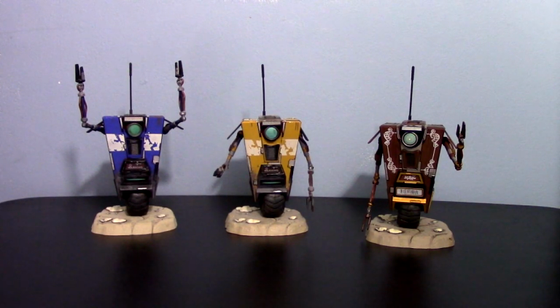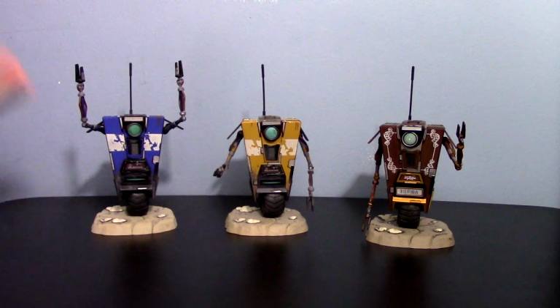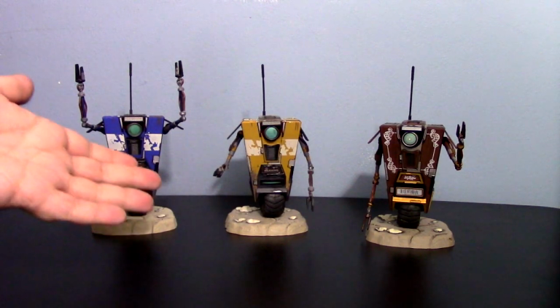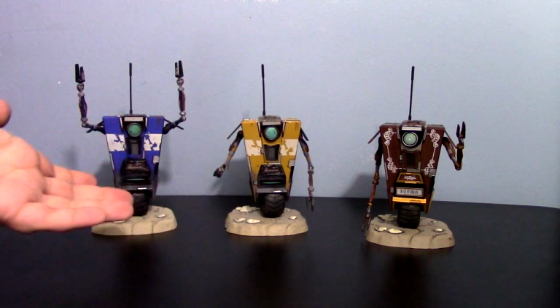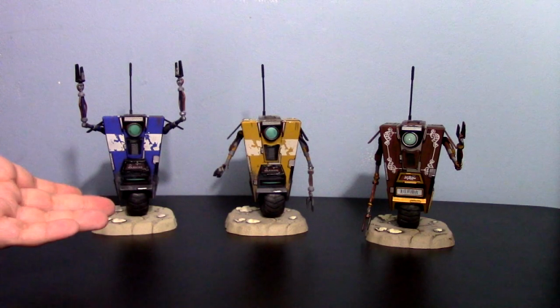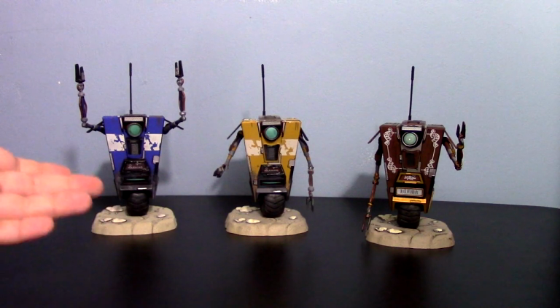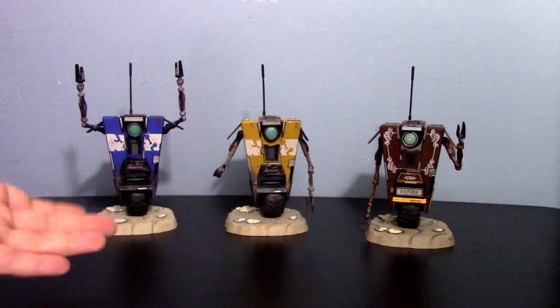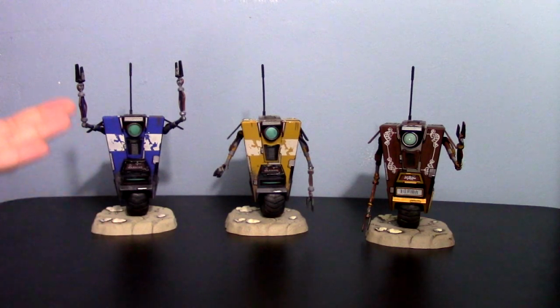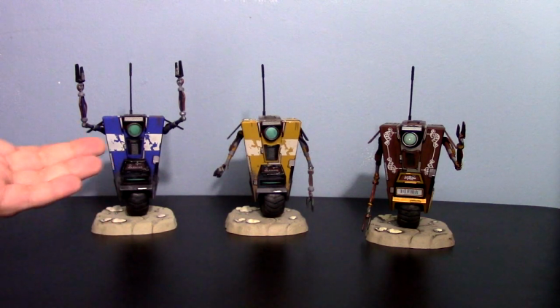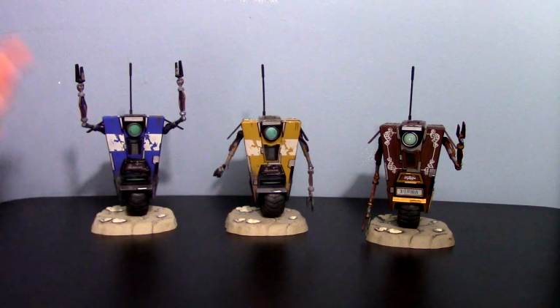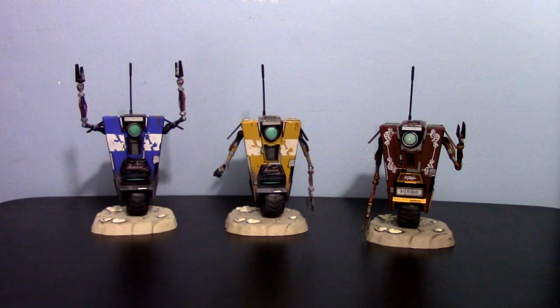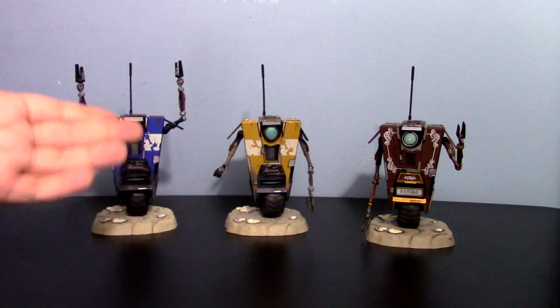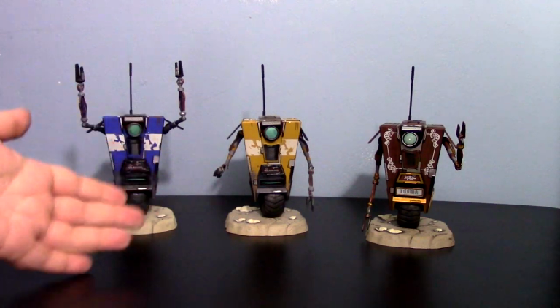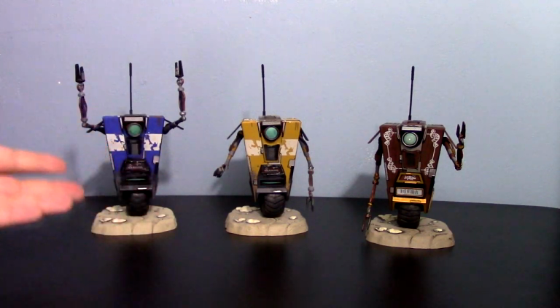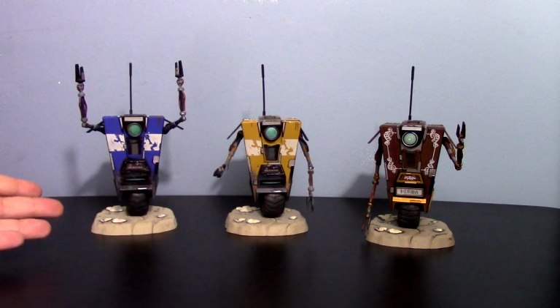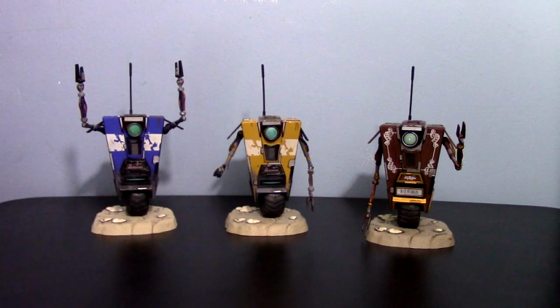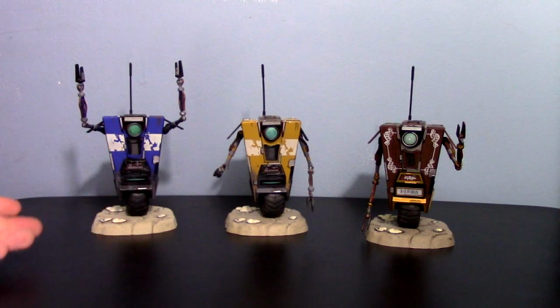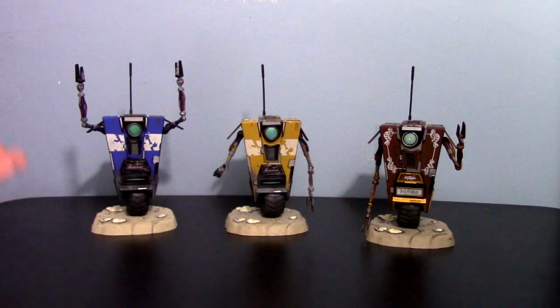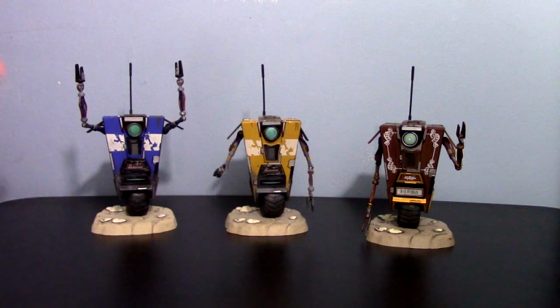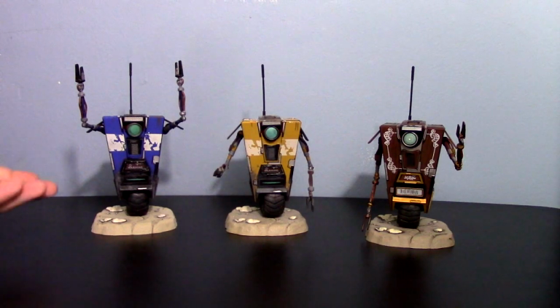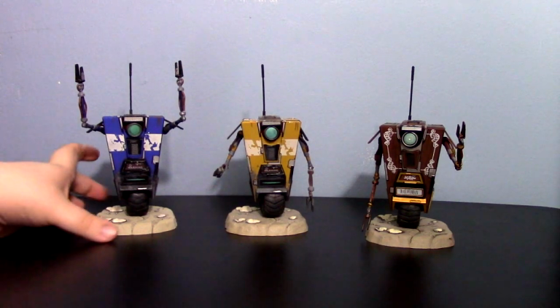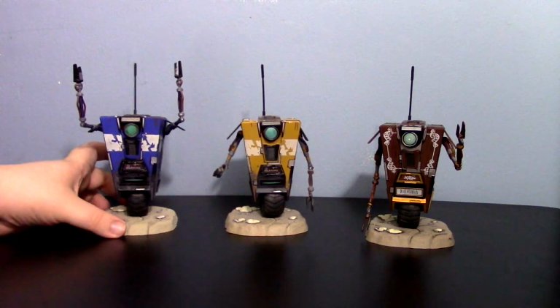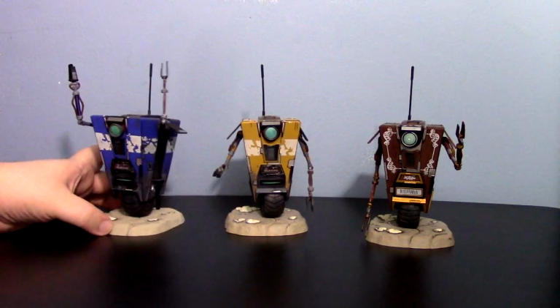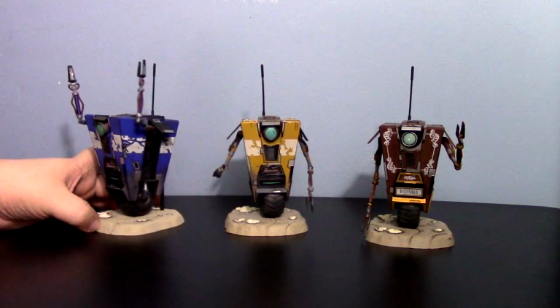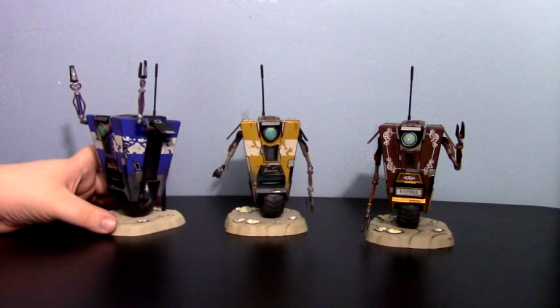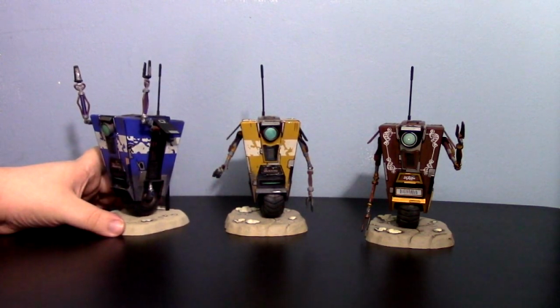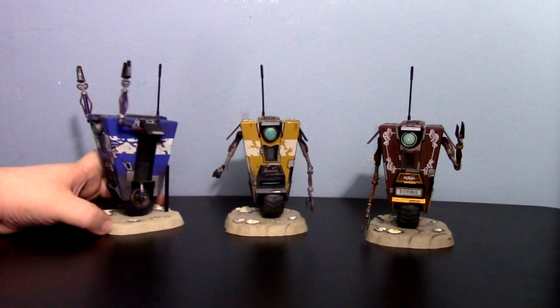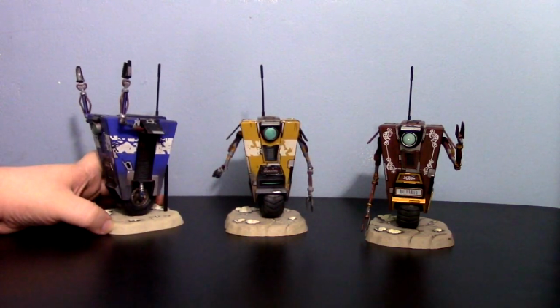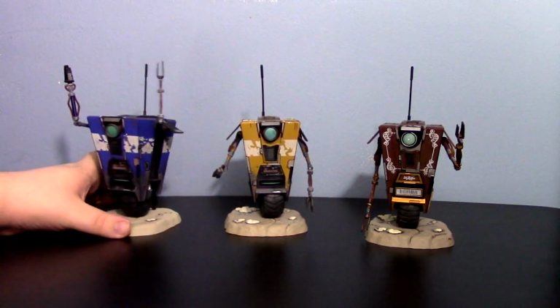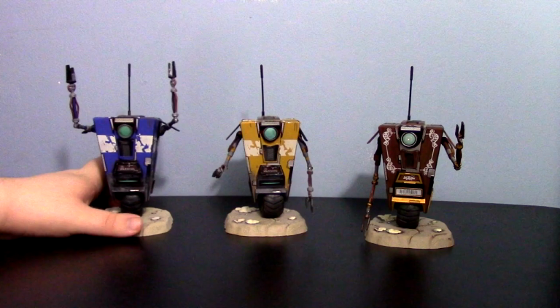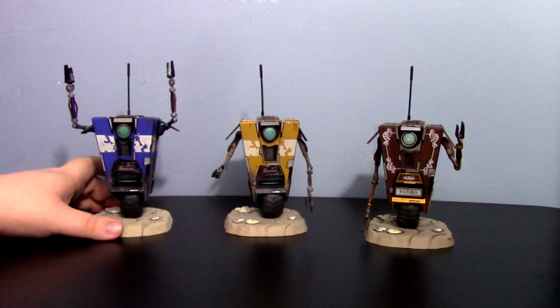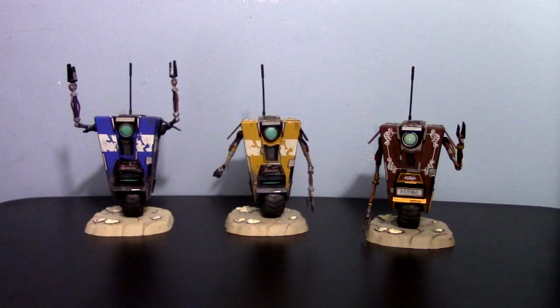And especially the fact that I'm buying the Borderlands toys — why, oh god, why? I just really like the Claptrap design. I like robots. I like the way this guy looks. He just has a really nice design that appeals to me, and I'm a sucker for it.